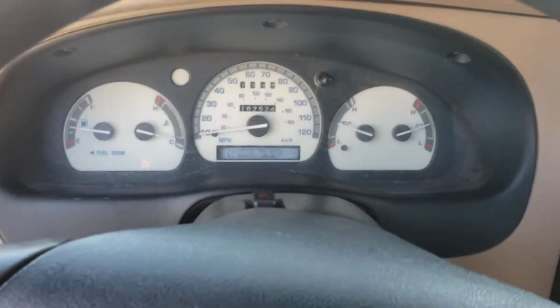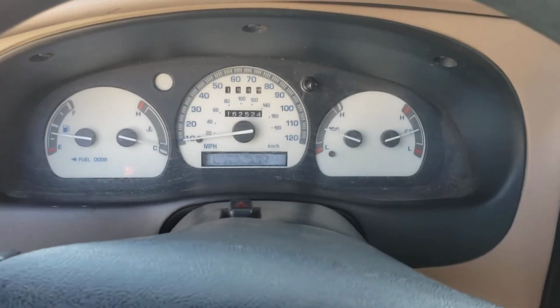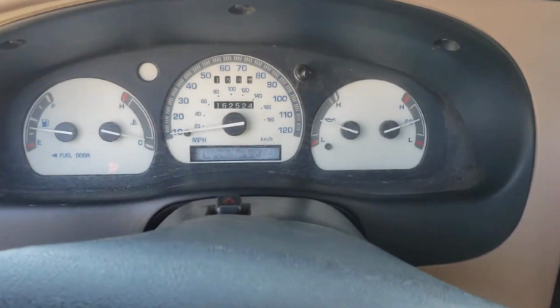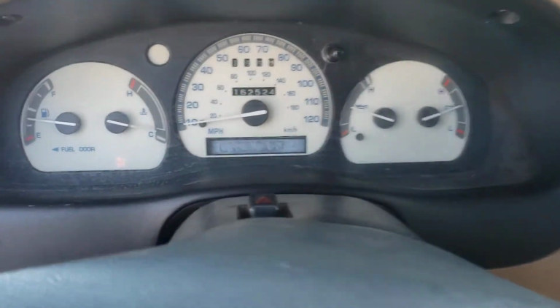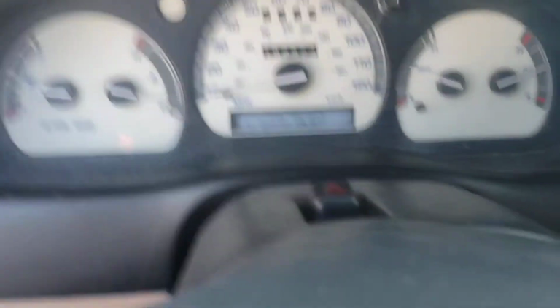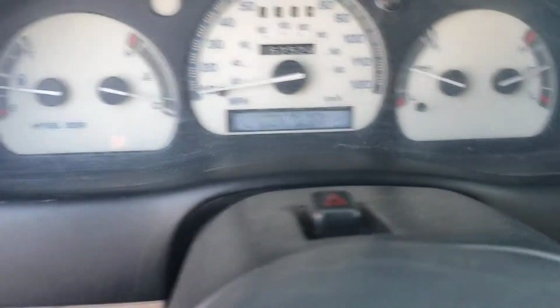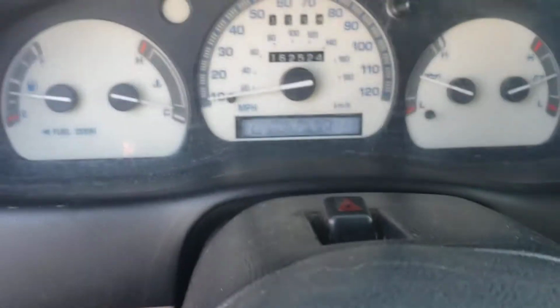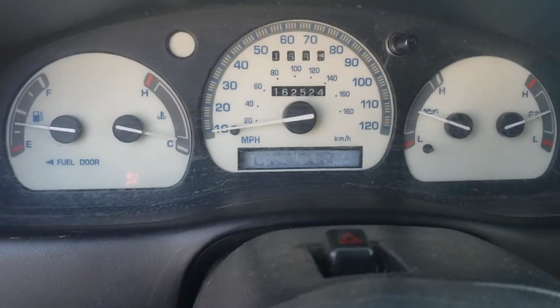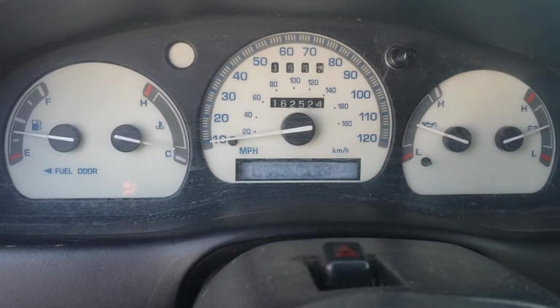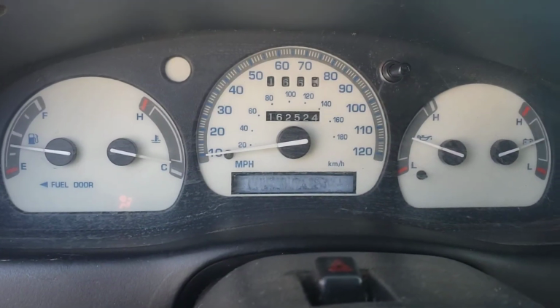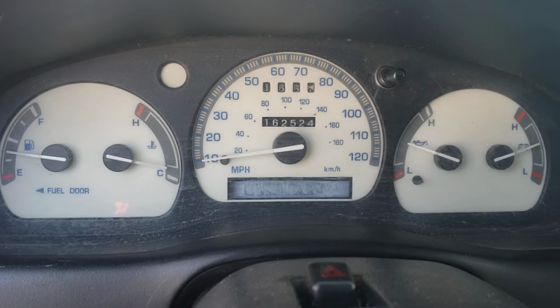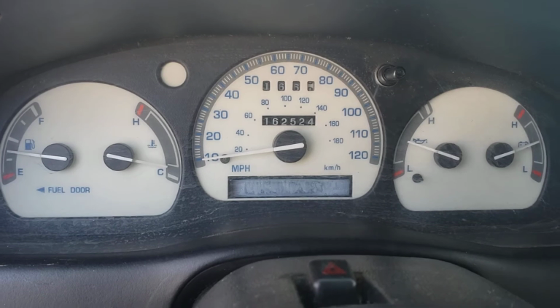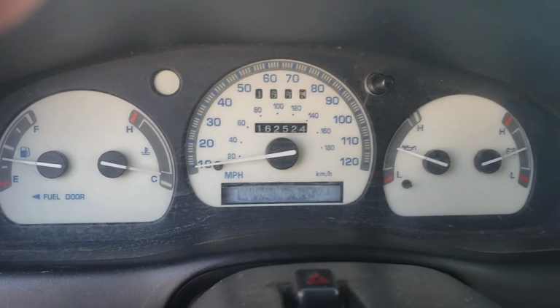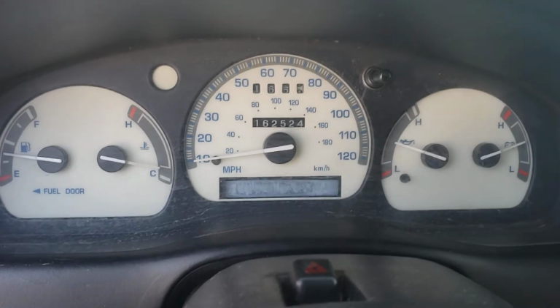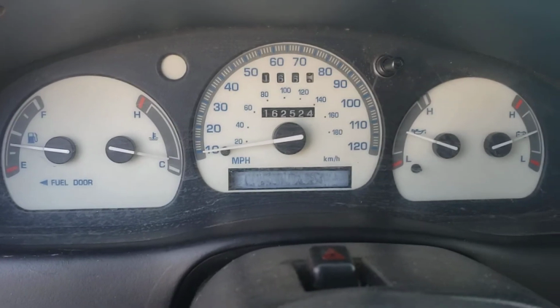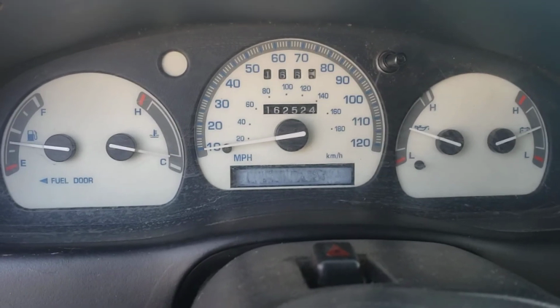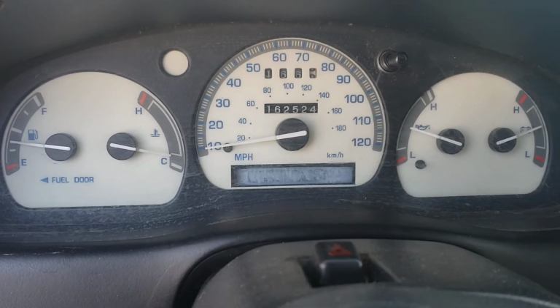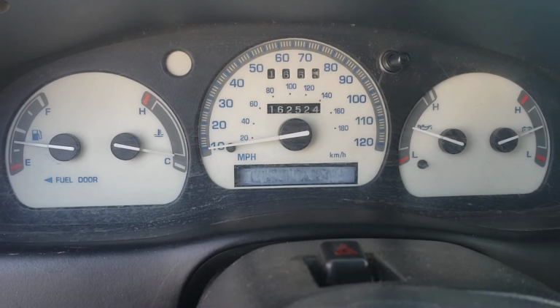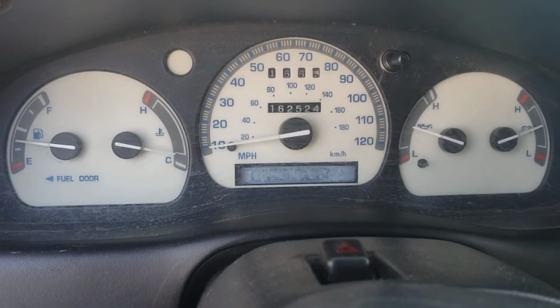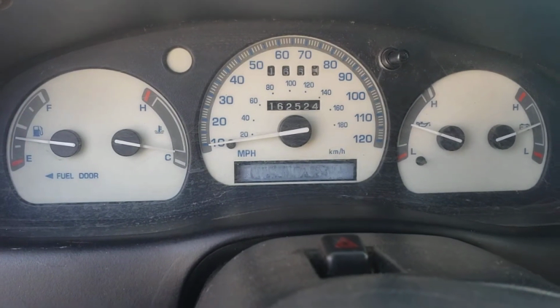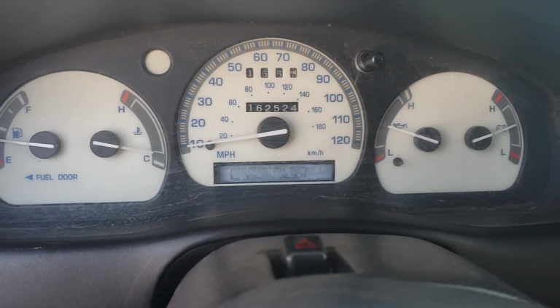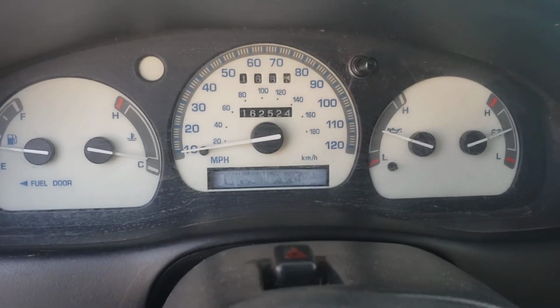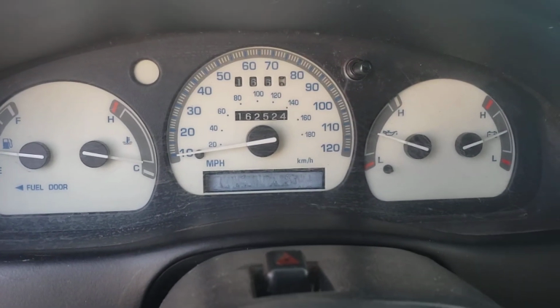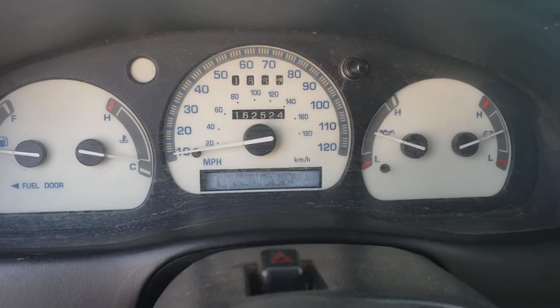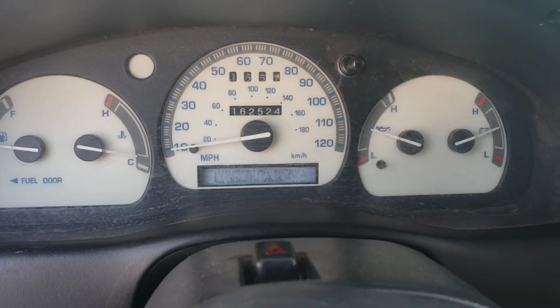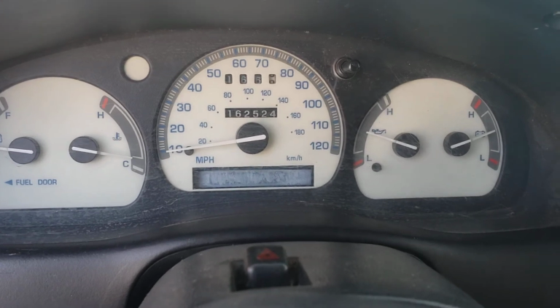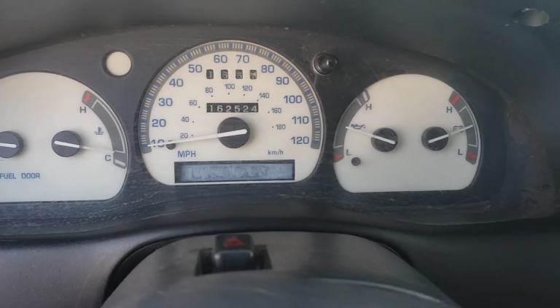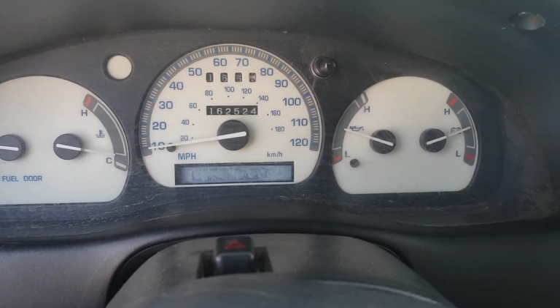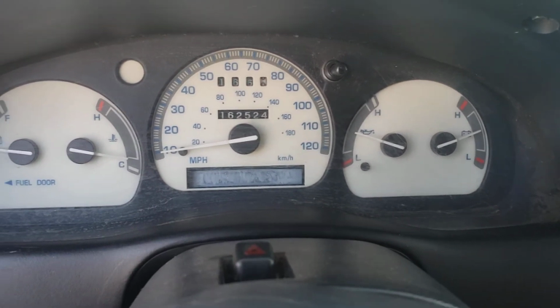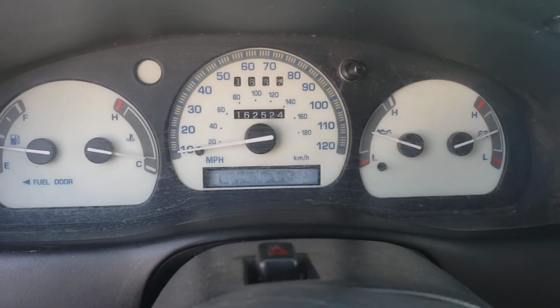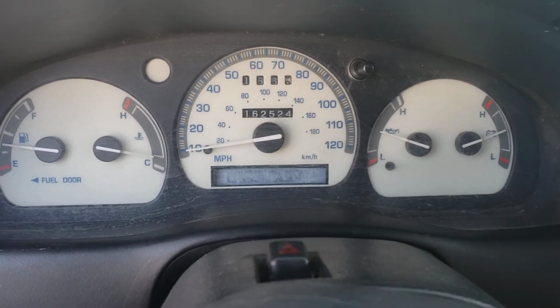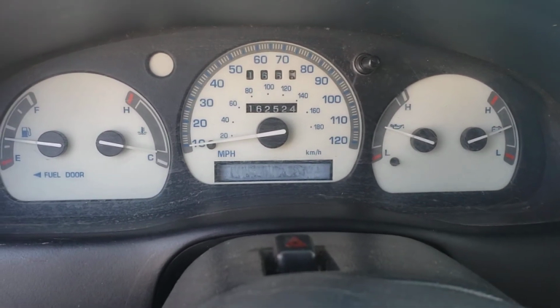Starts right up. The temperature gauge doesn't work — that's the one gauge that doesn't. Everything else is fine.